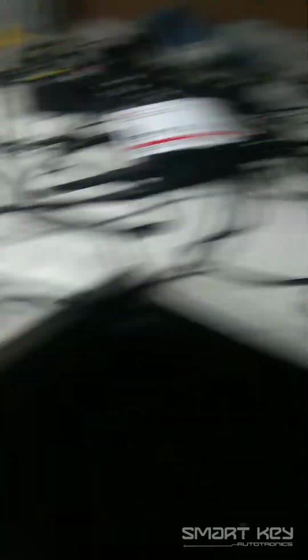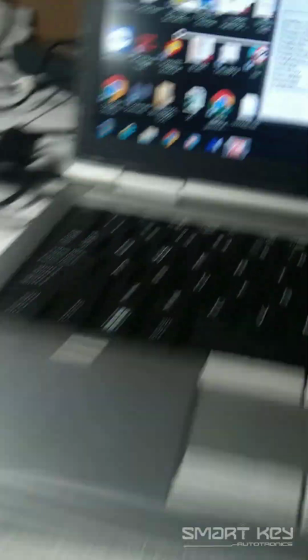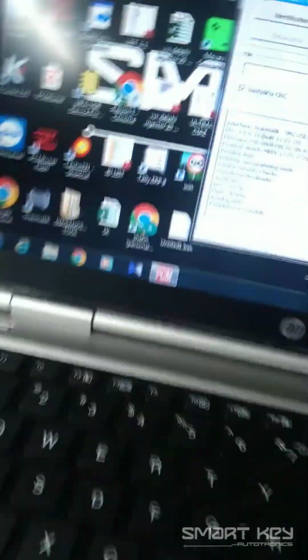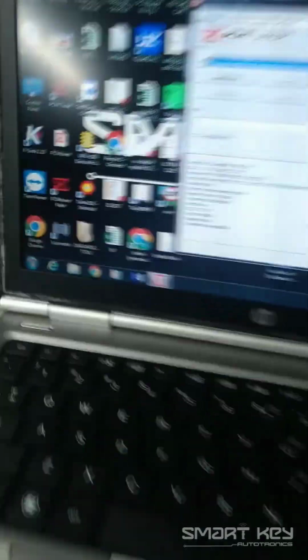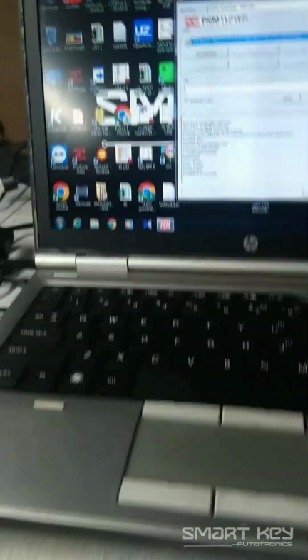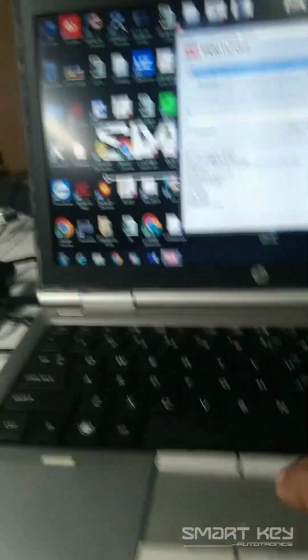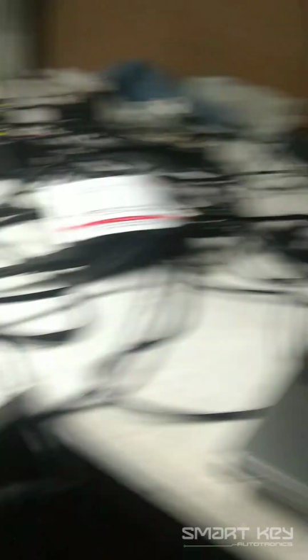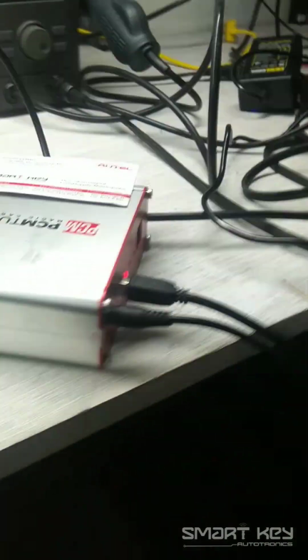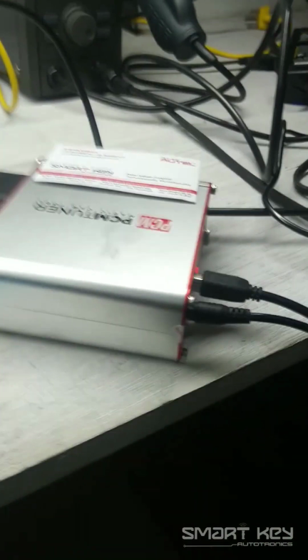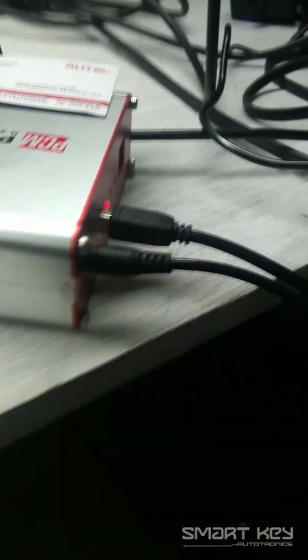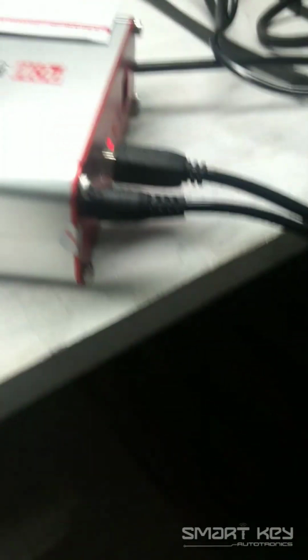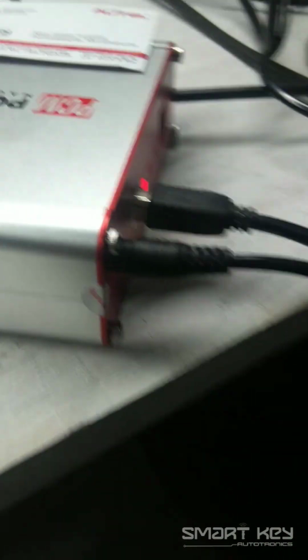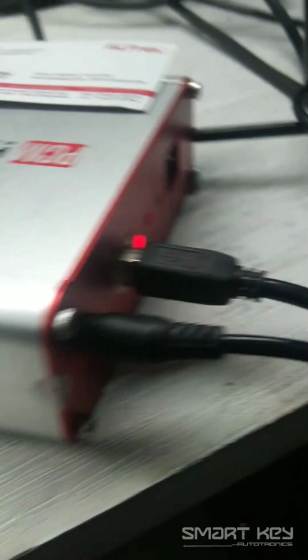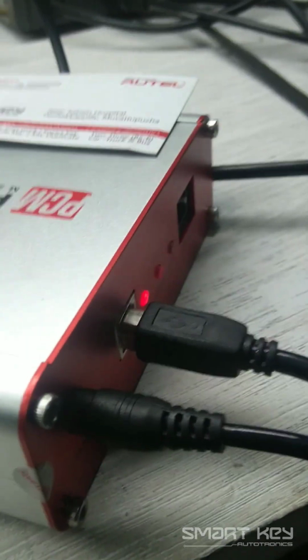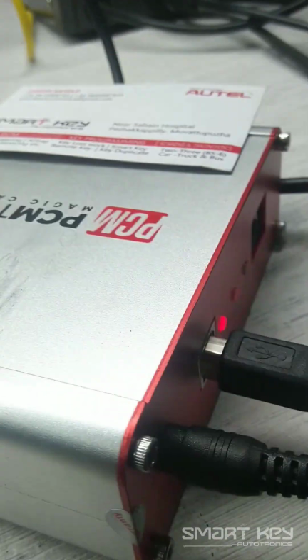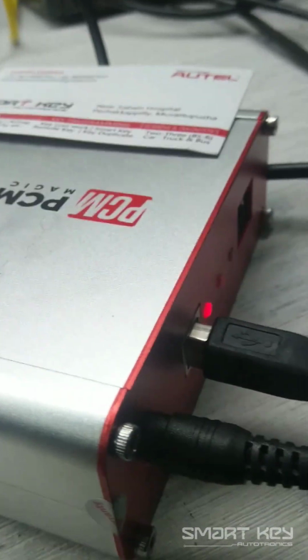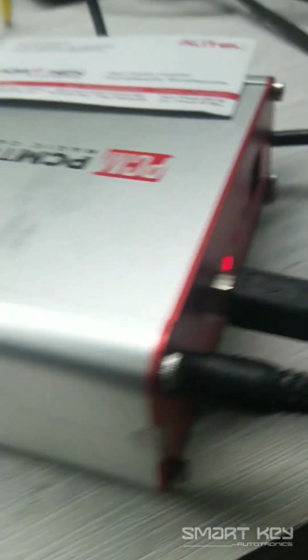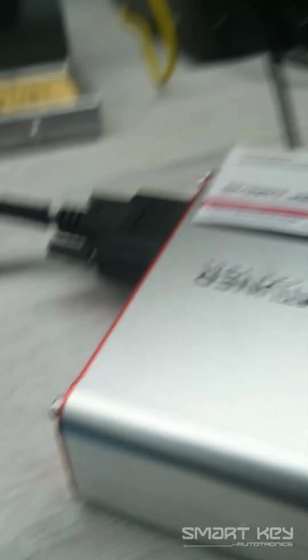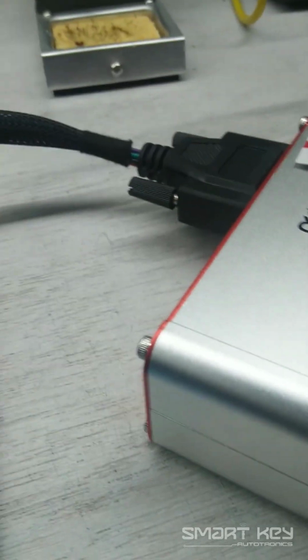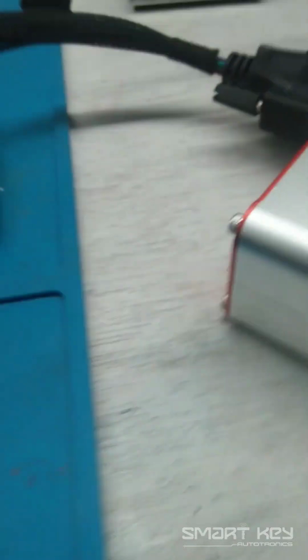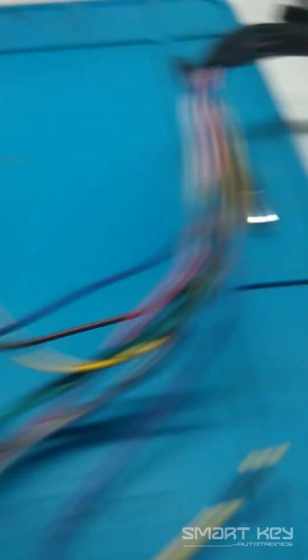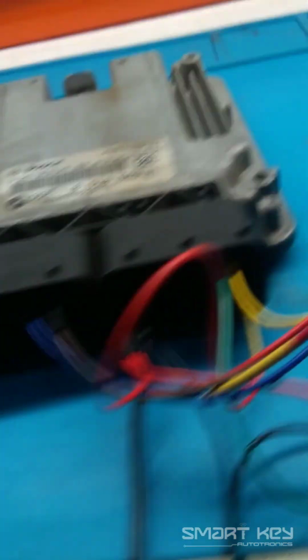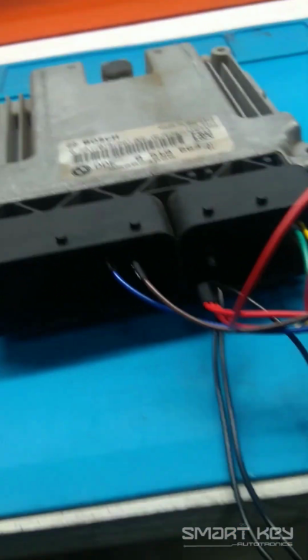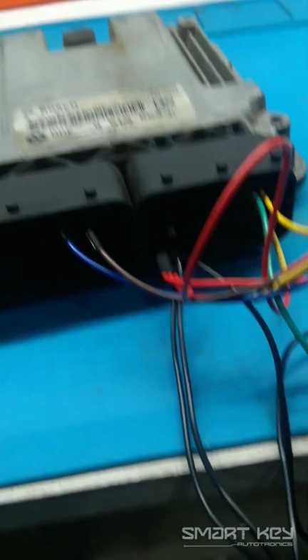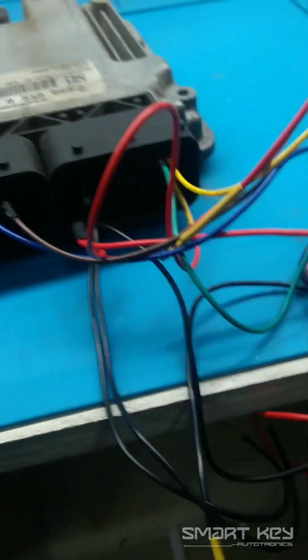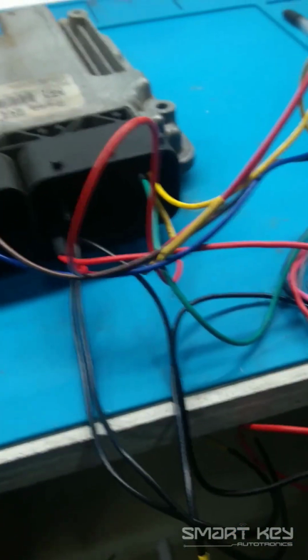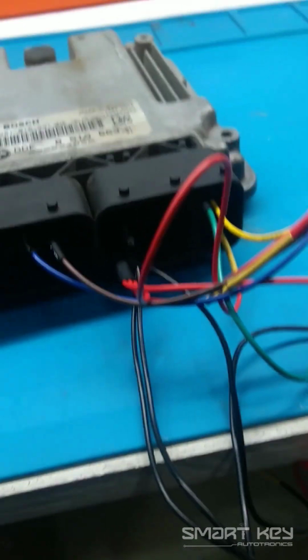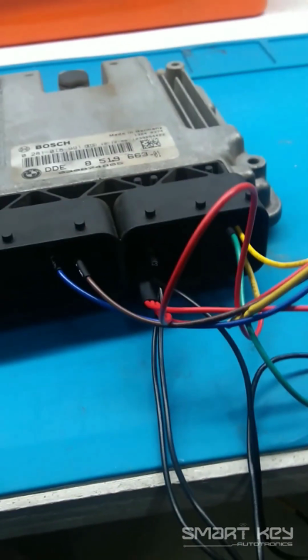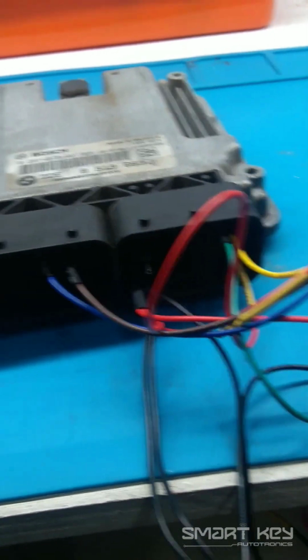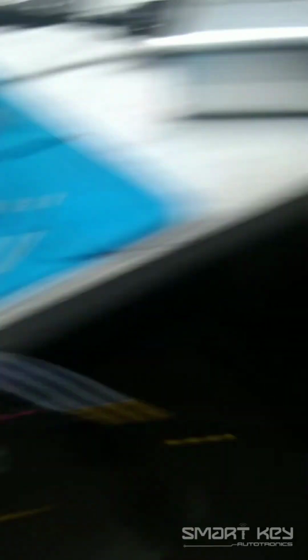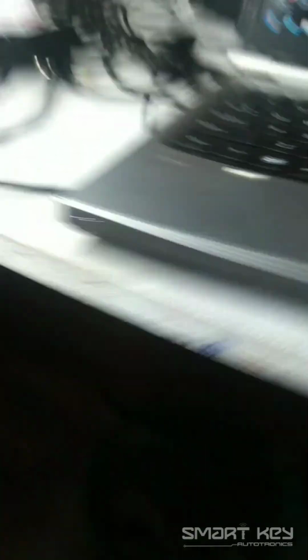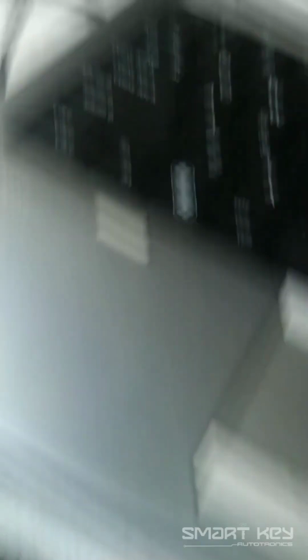I am already connected to the PCM Tuner — power and USB cable — and also connected the connections by the instructions. So I am going to show you how to use it.